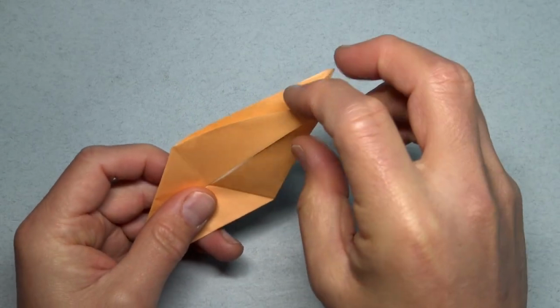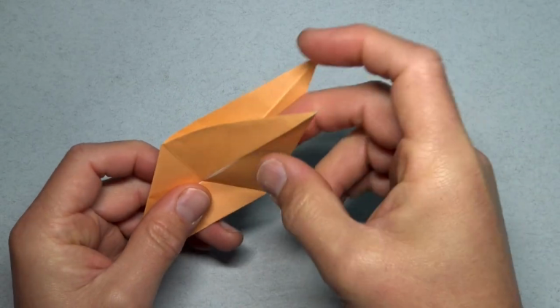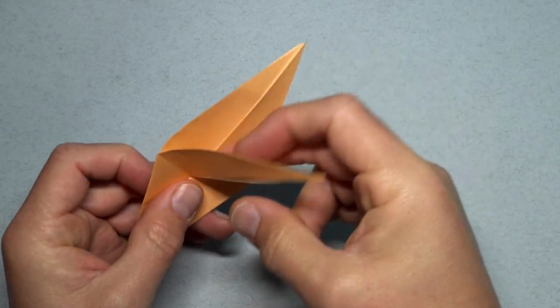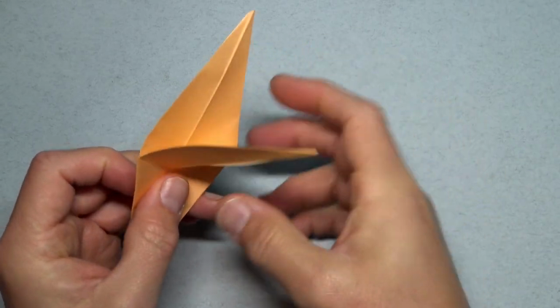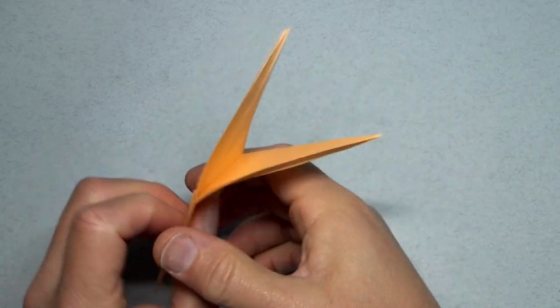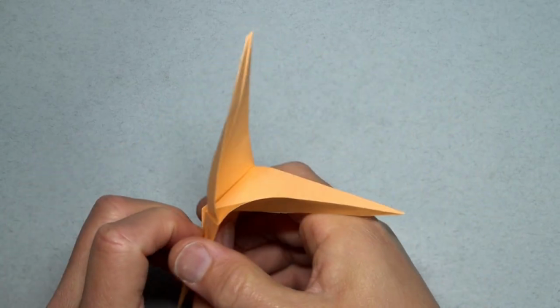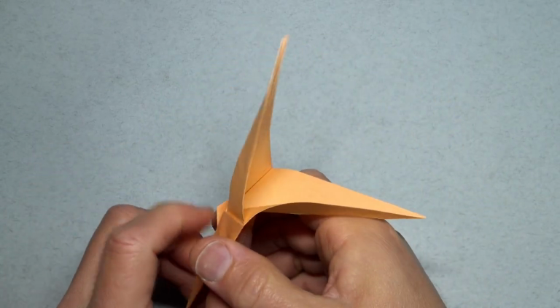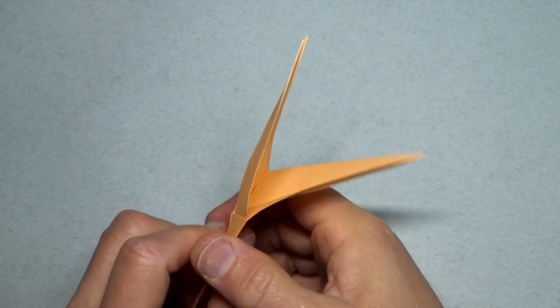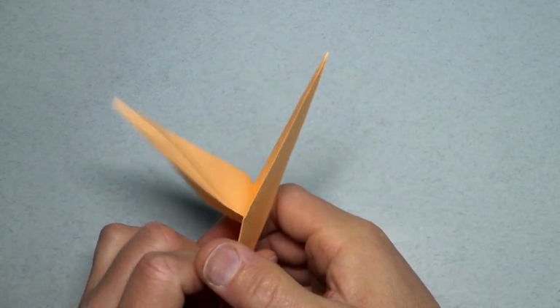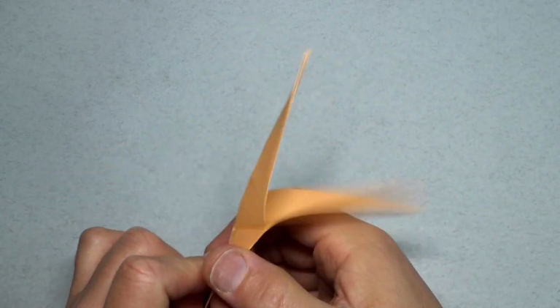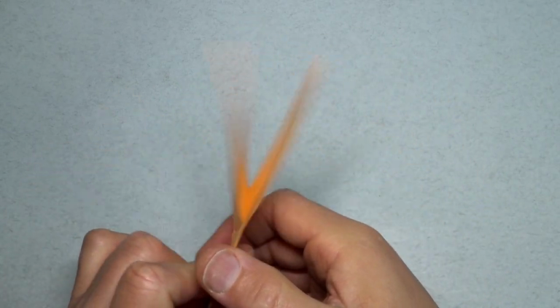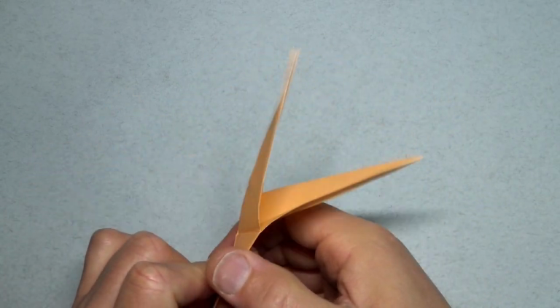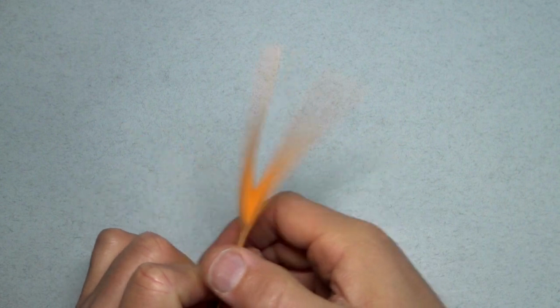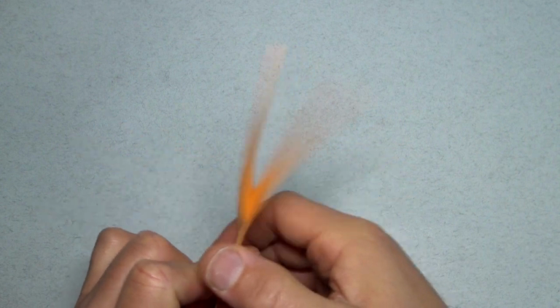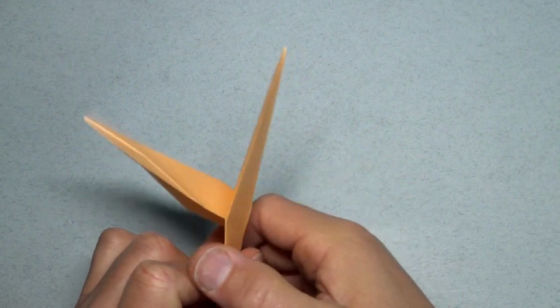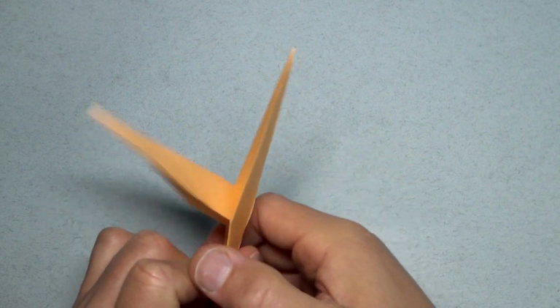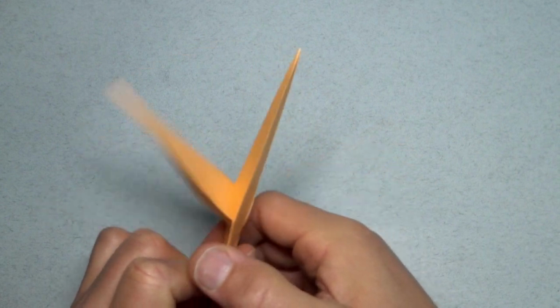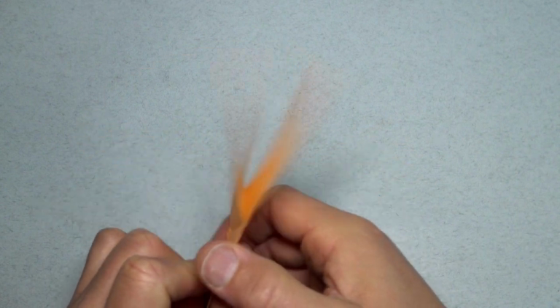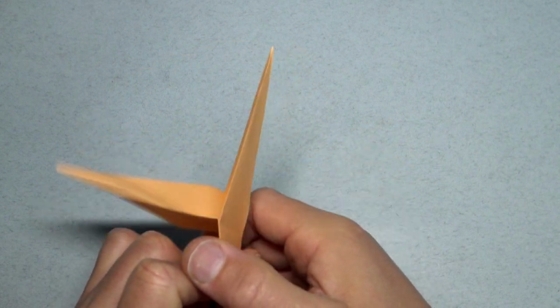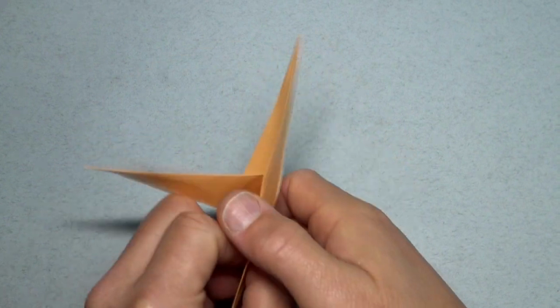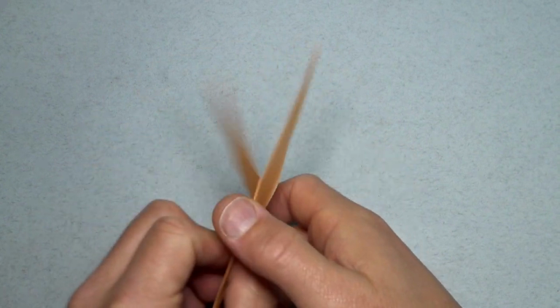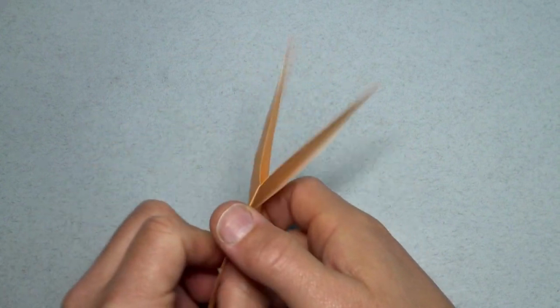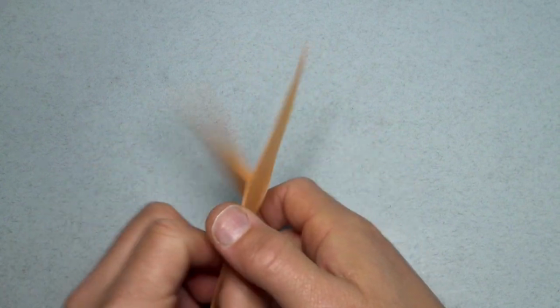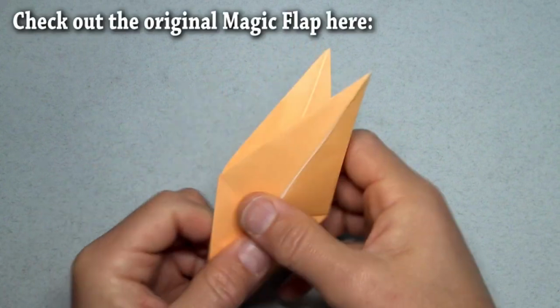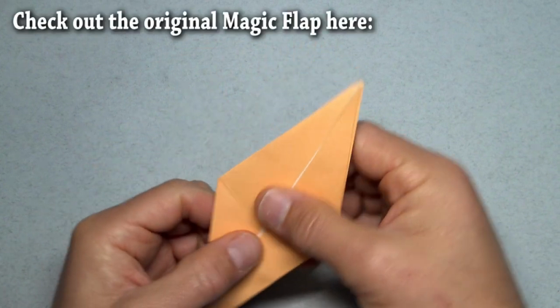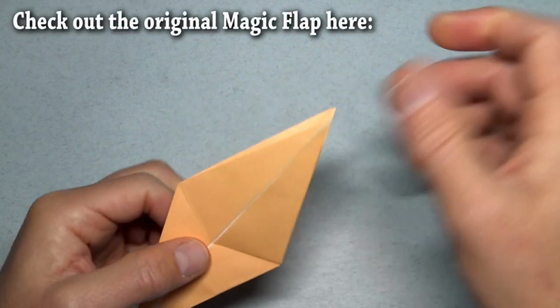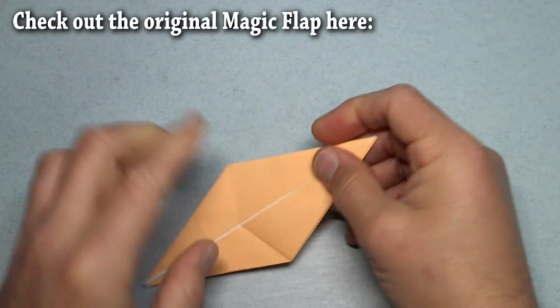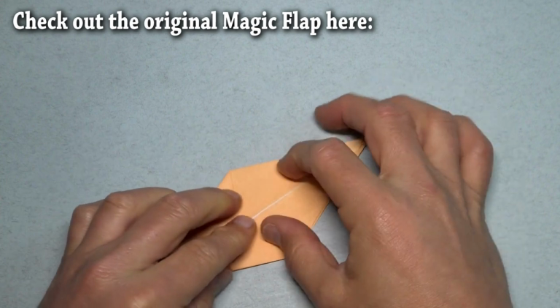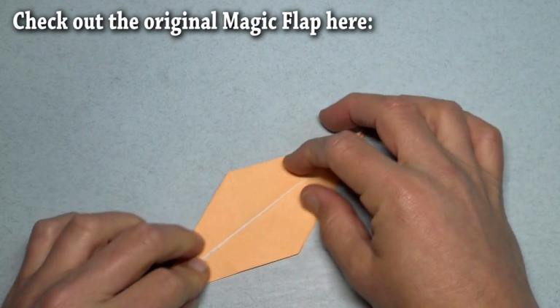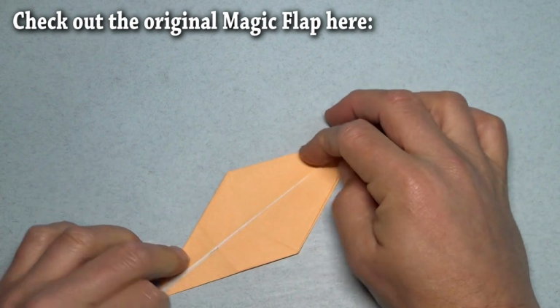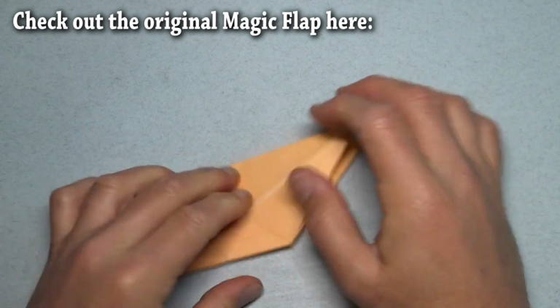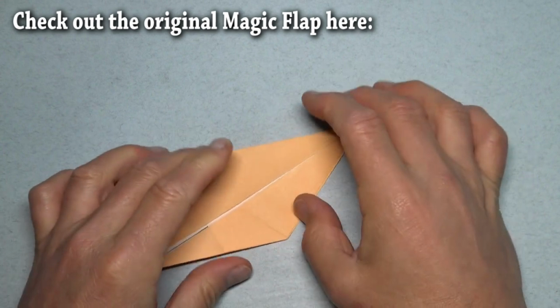And now try it. Yeah, that's better. So that's the magic flap — you can play with that.